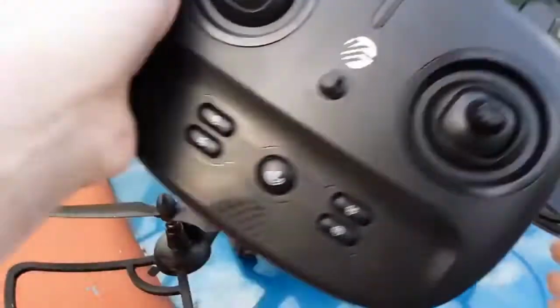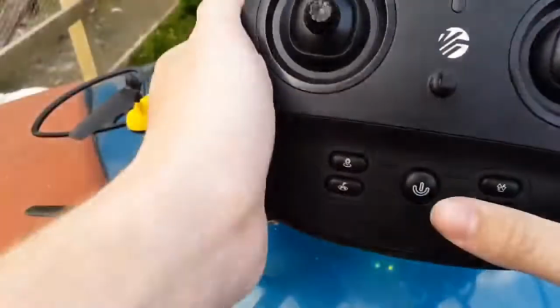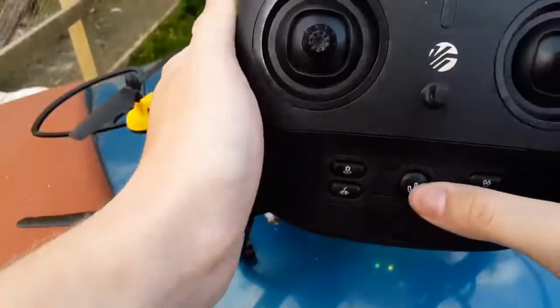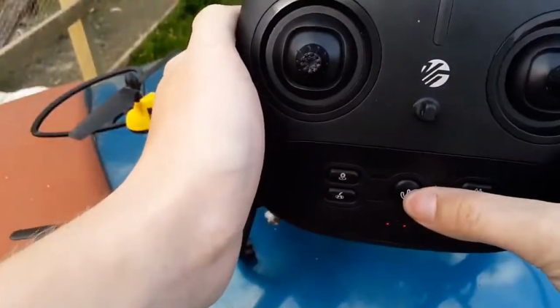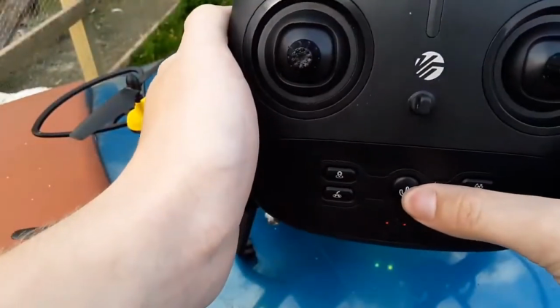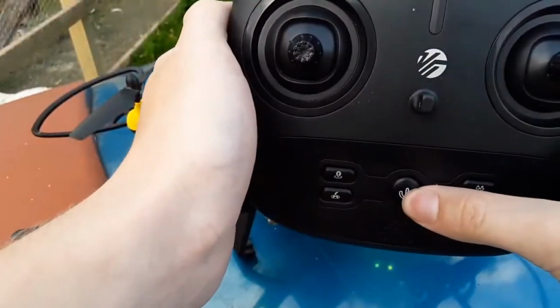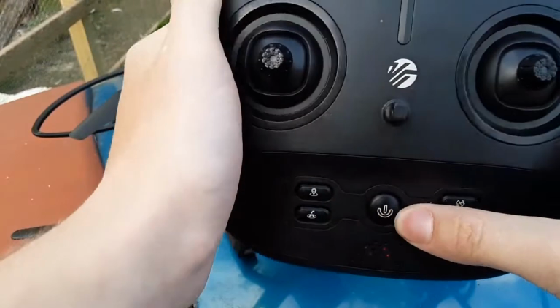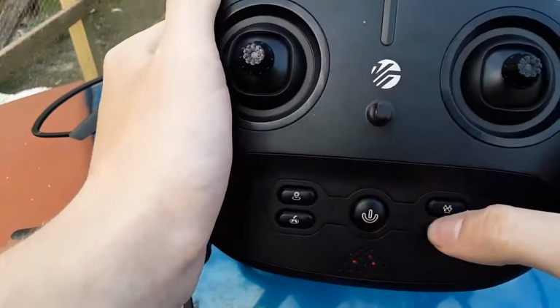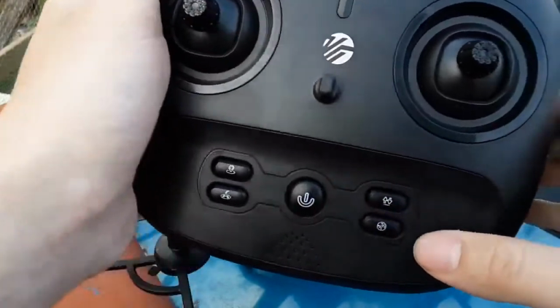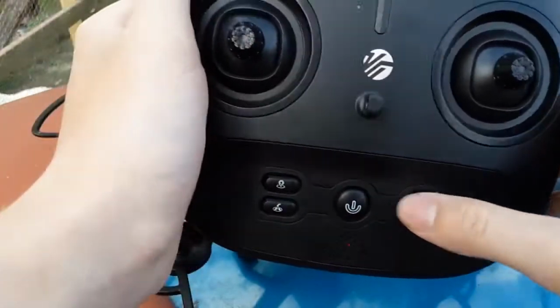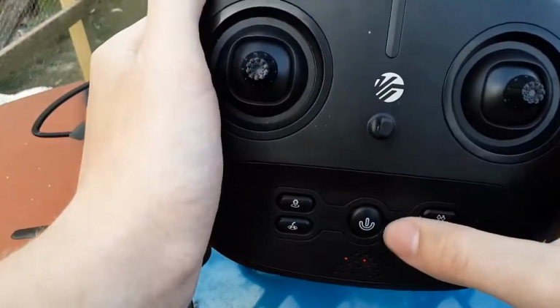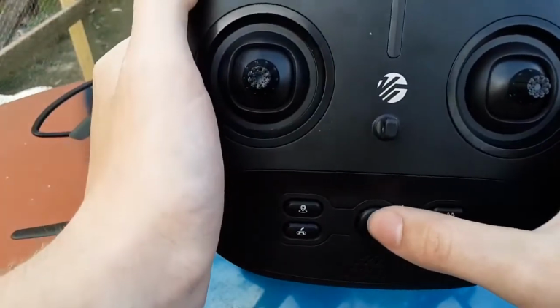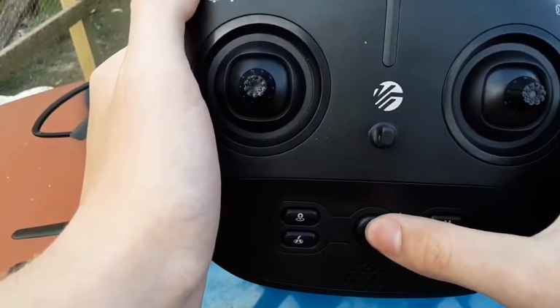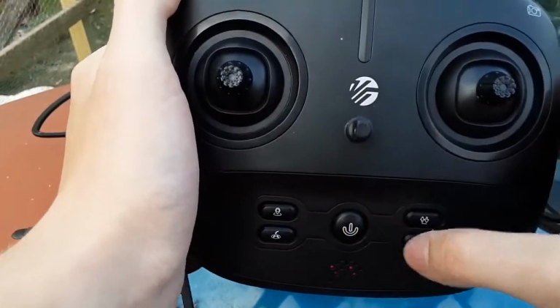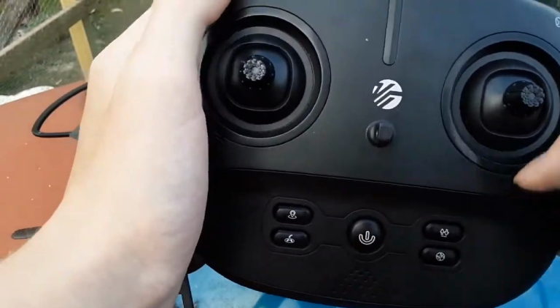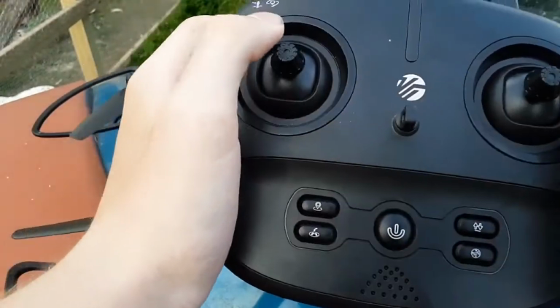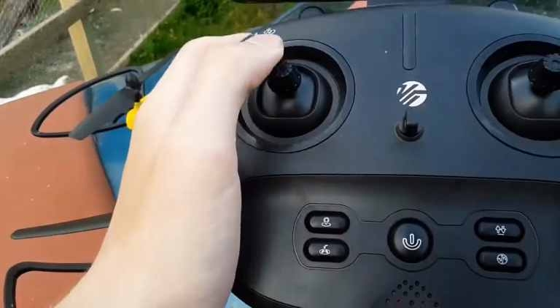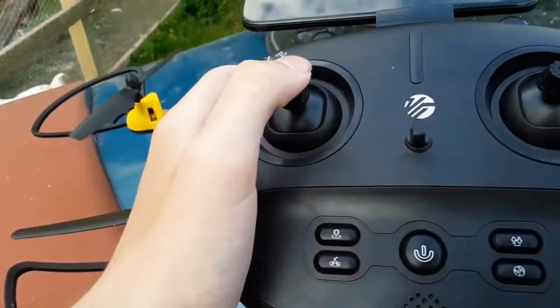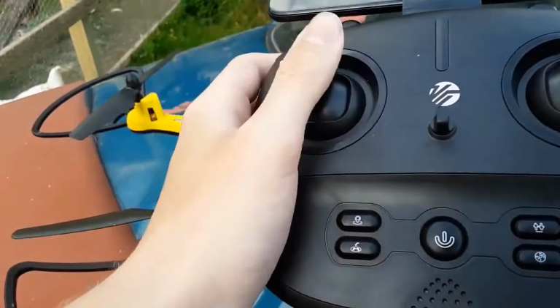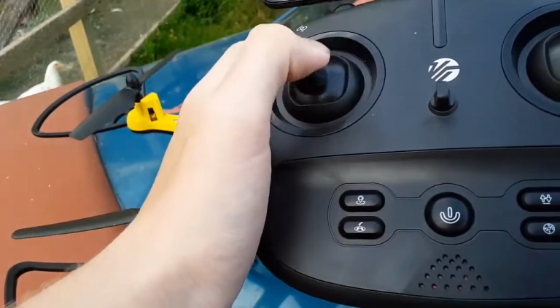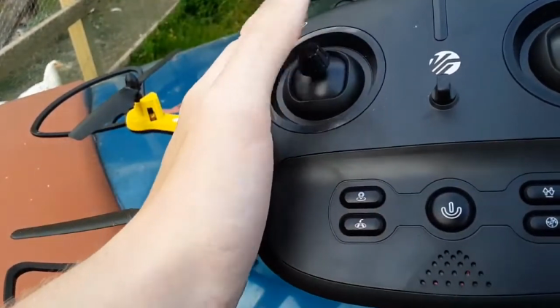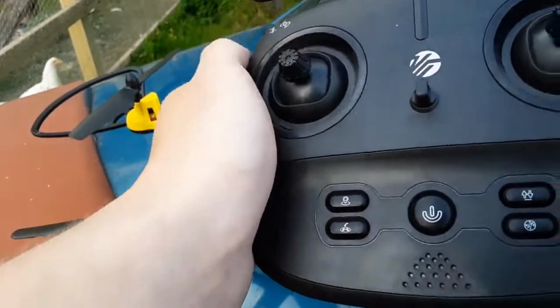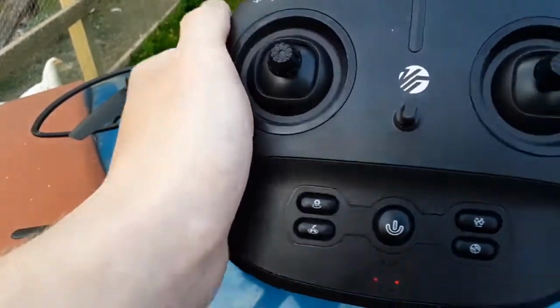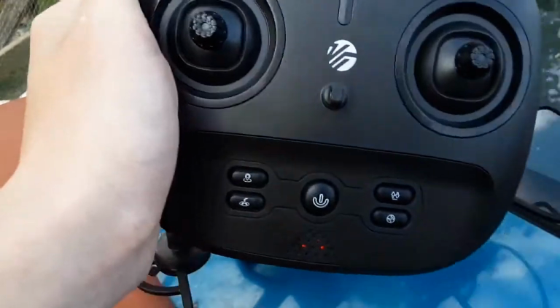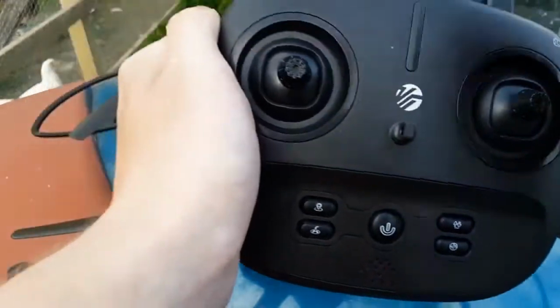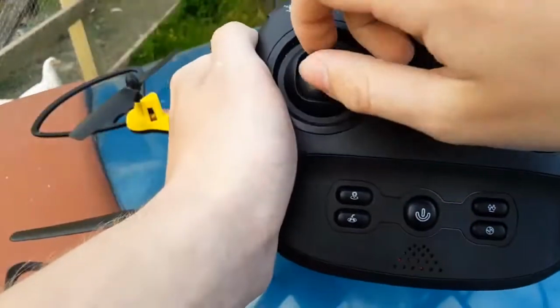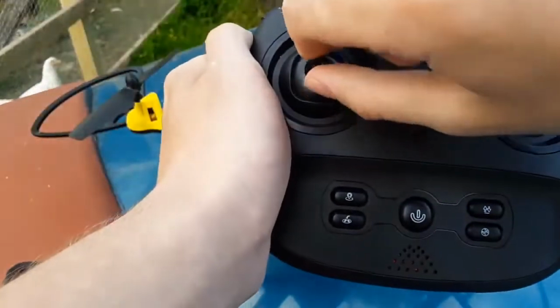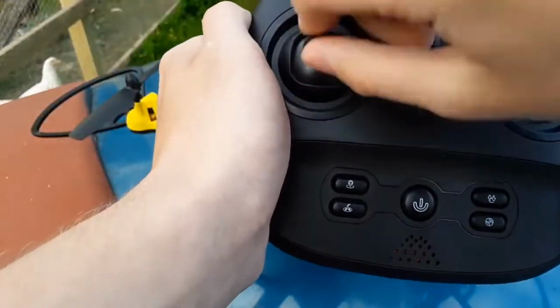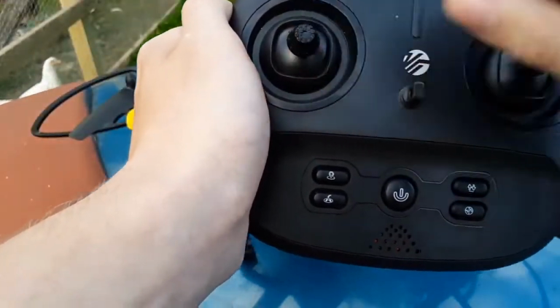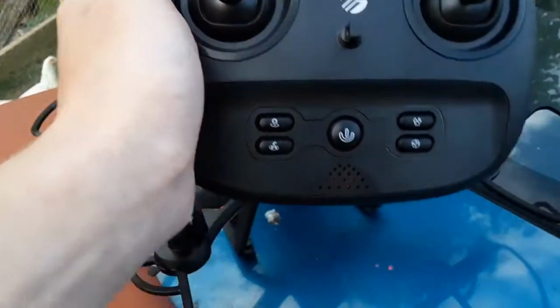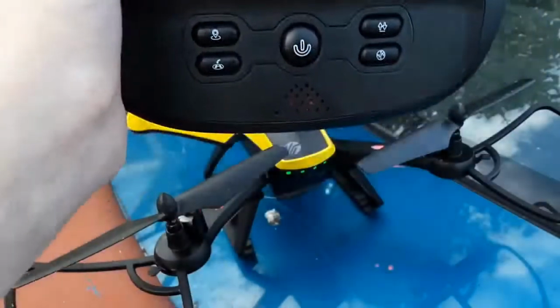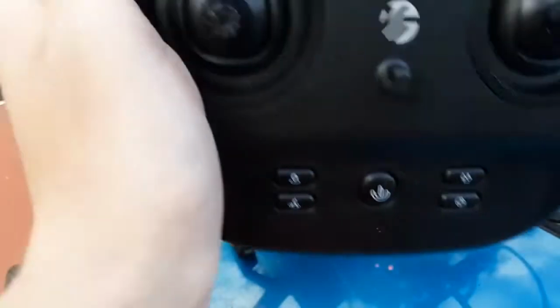Then what I do is this — I press the button, then I sync it. You basically just do that to make it sync.